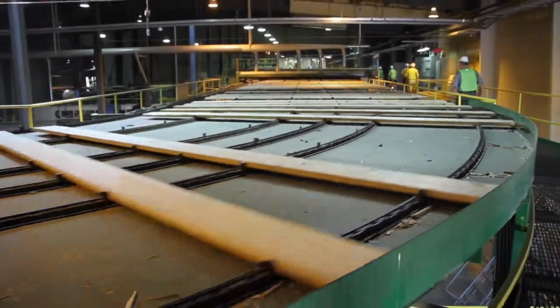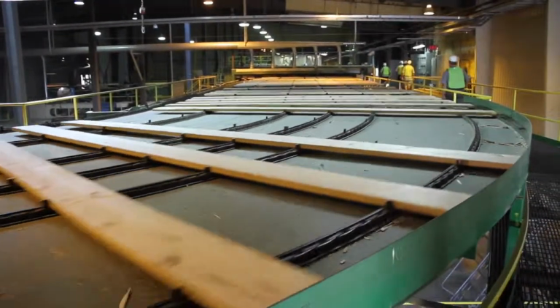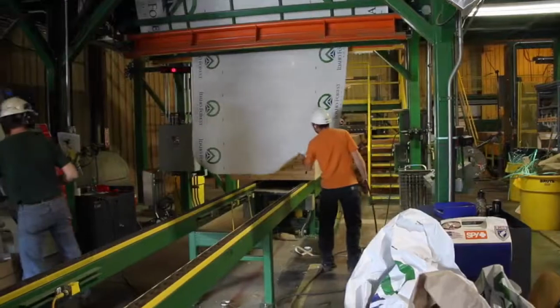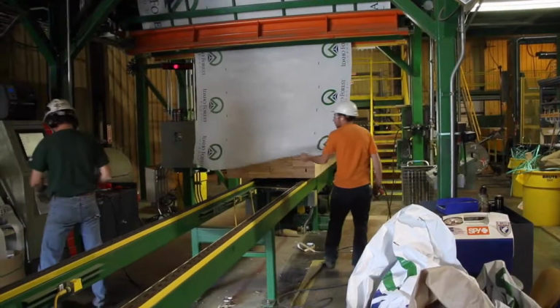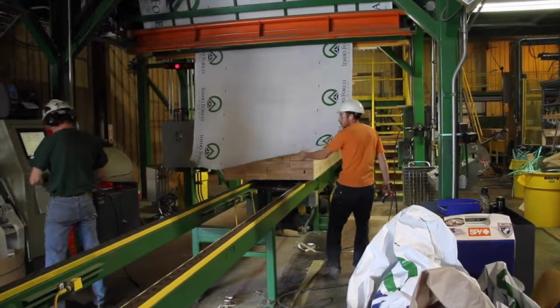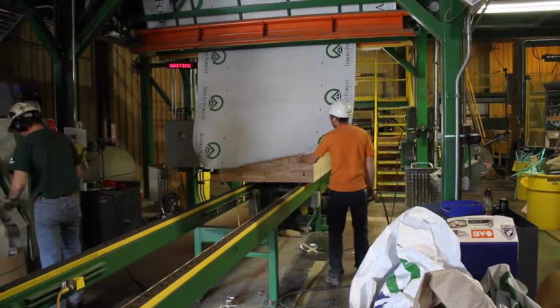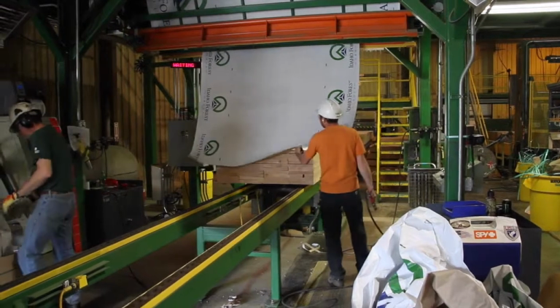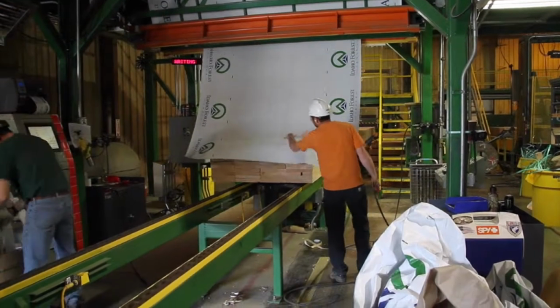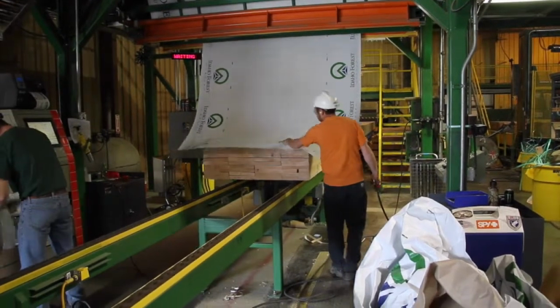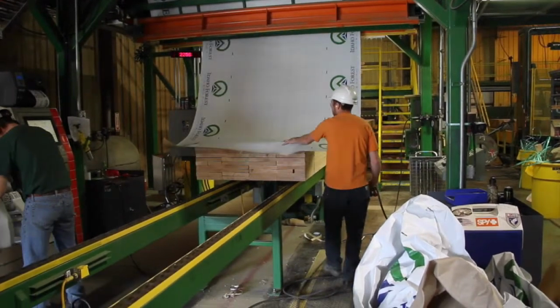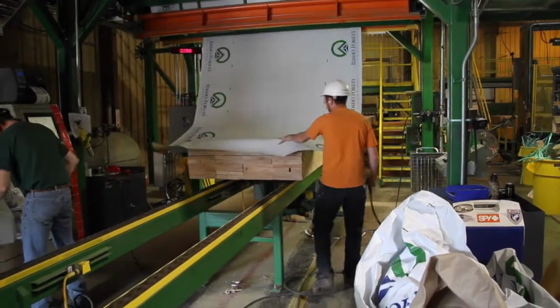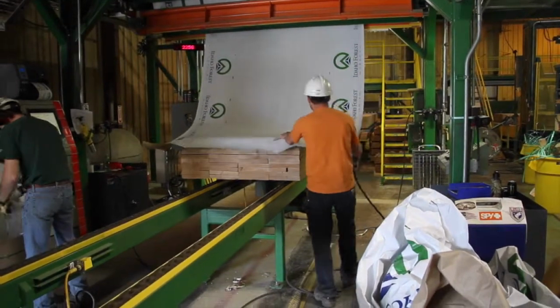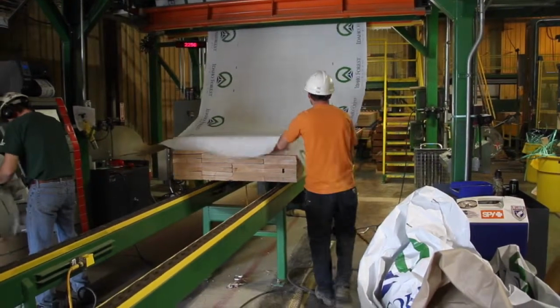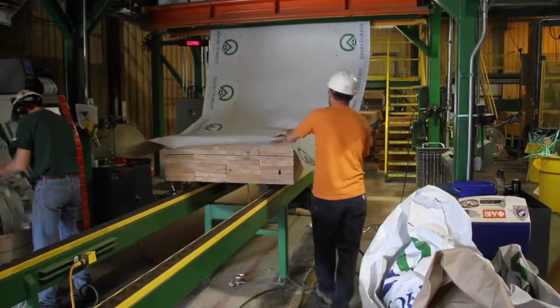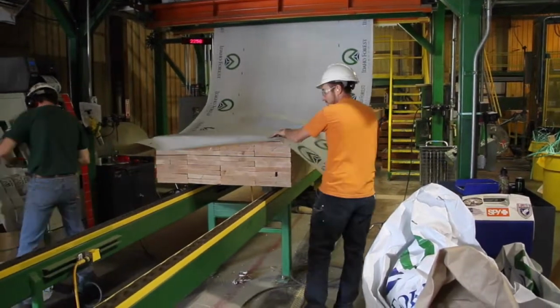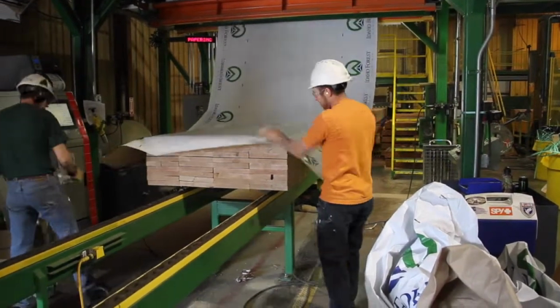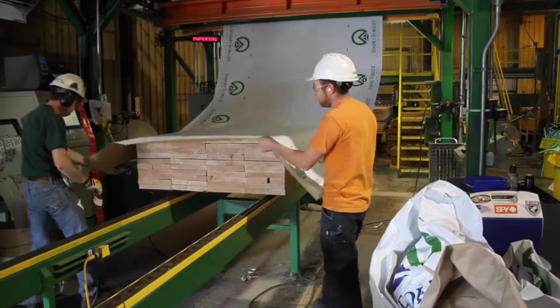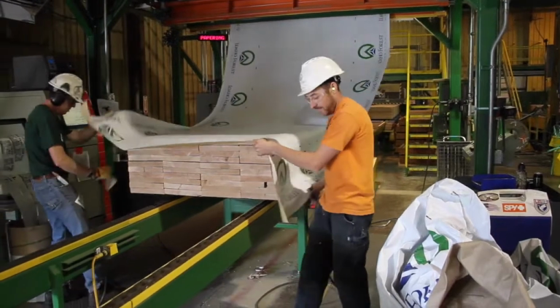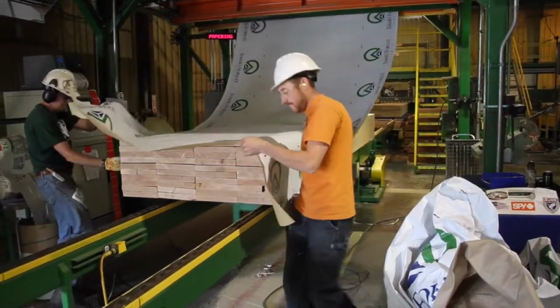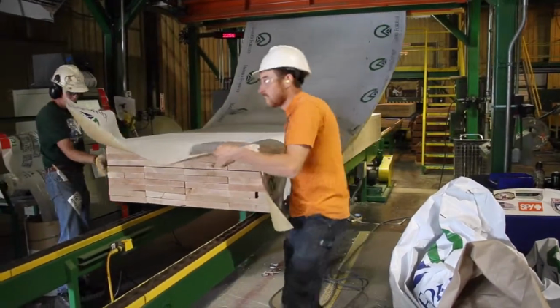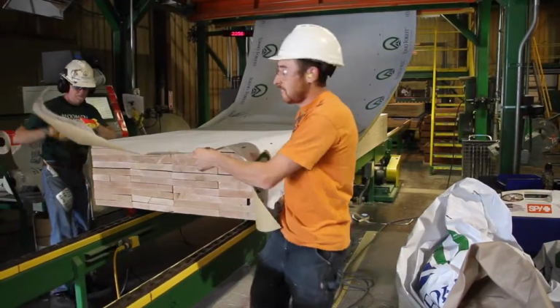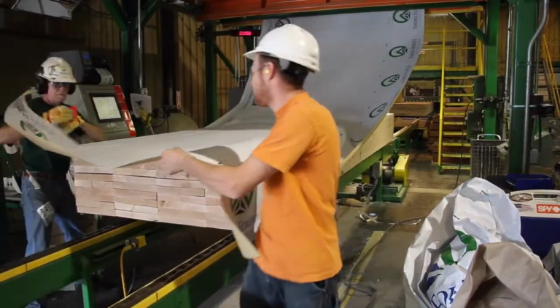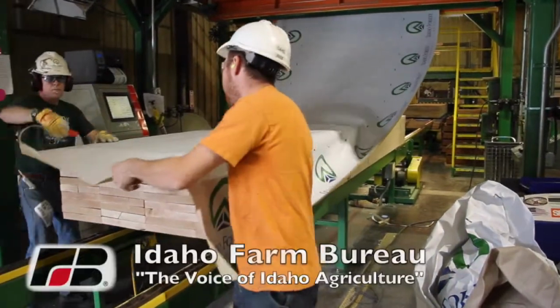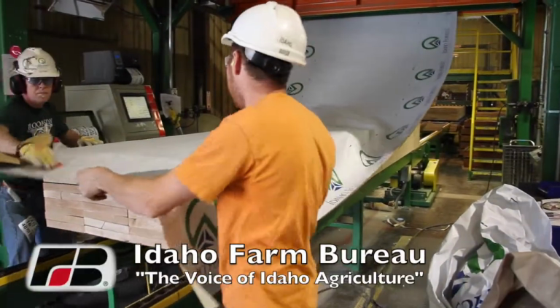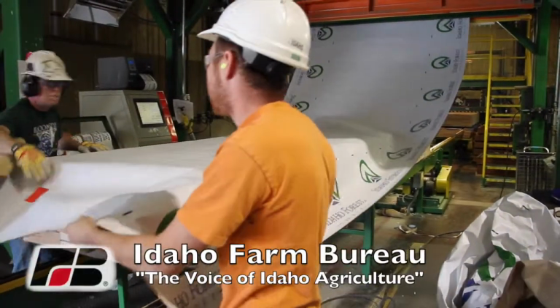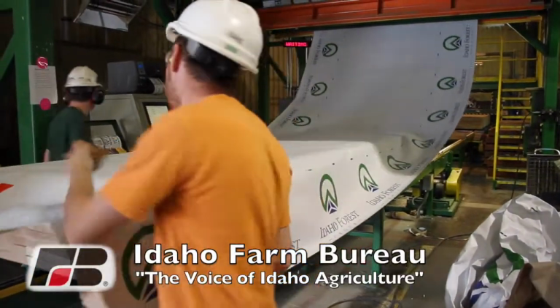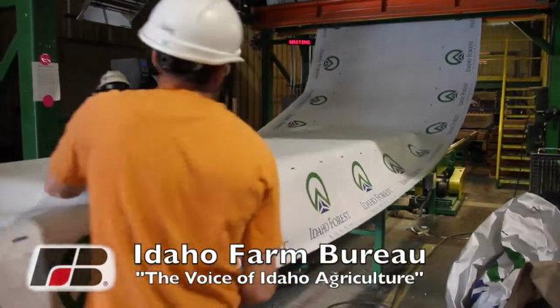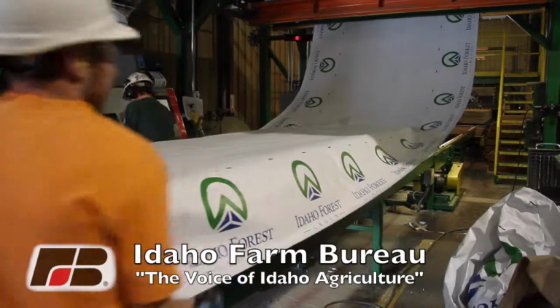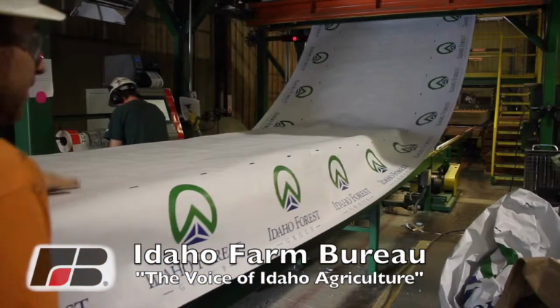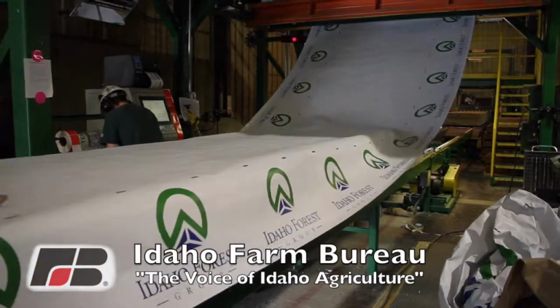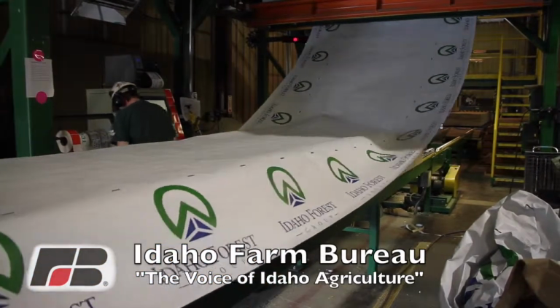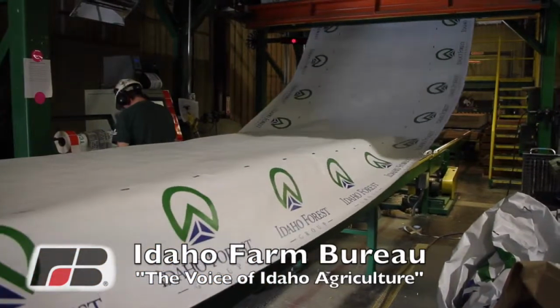The mill employs 200 people, and chances are if you've bought lumber at Home Depot or Lowe's, it came from Idaho Forest Group, owners of Chilco Mill. With the Idaho Farm Bureau, the voice of Idaho Agriculture, I'm Steve Ritter.